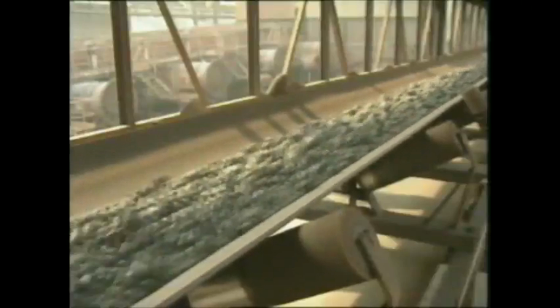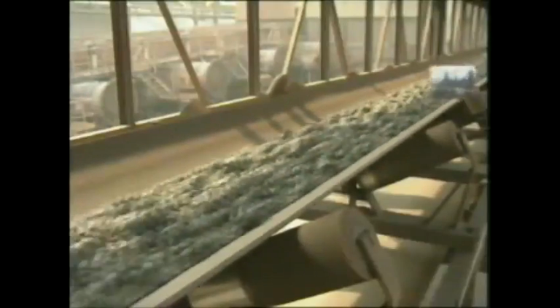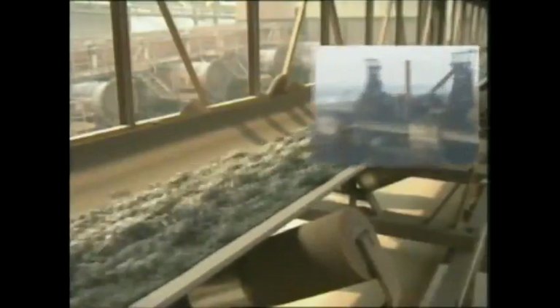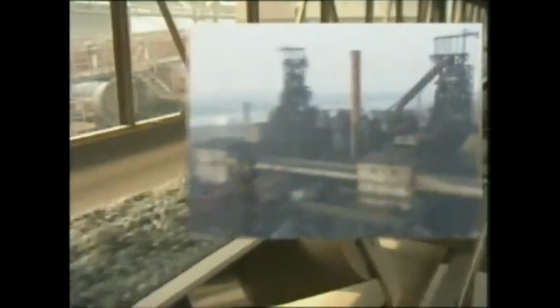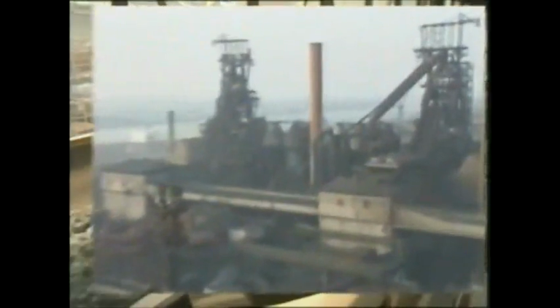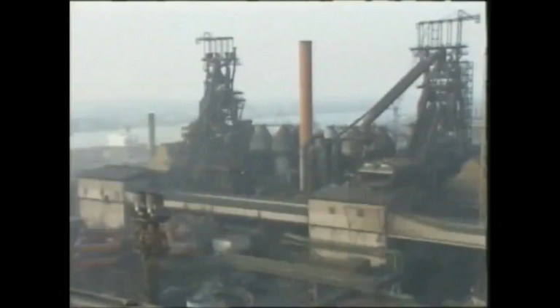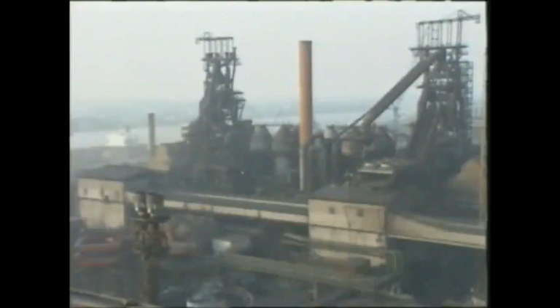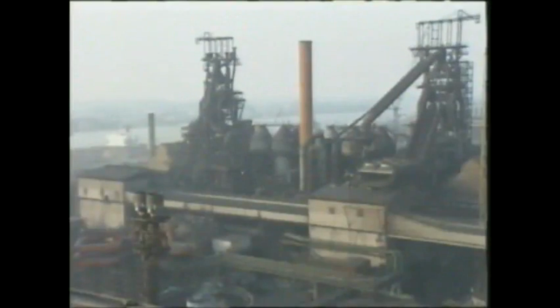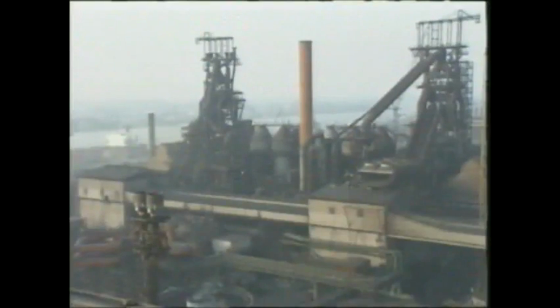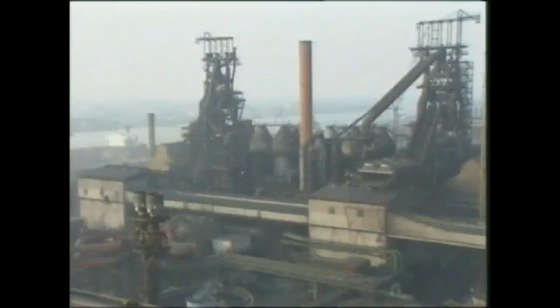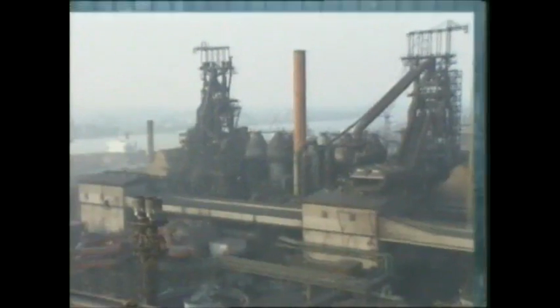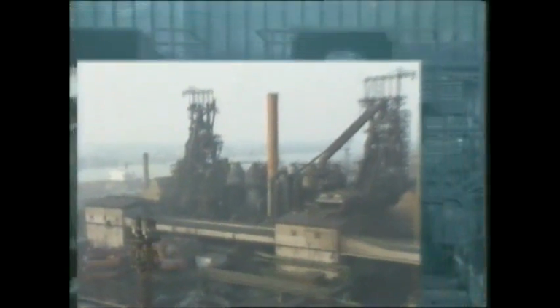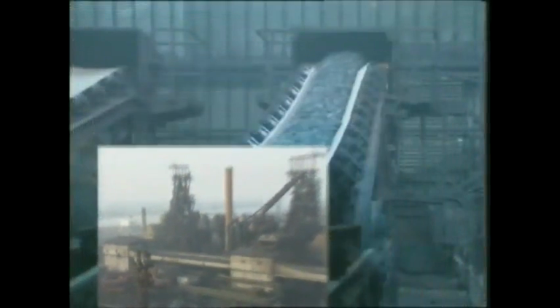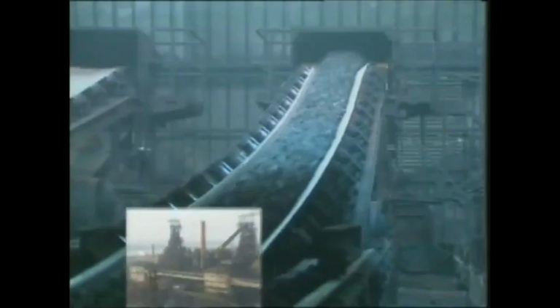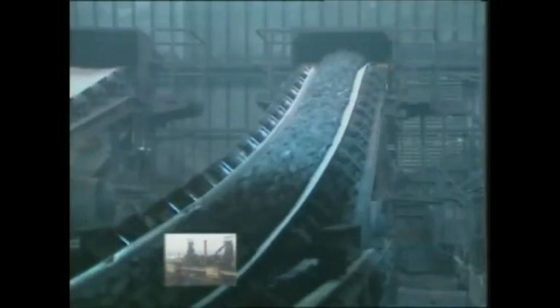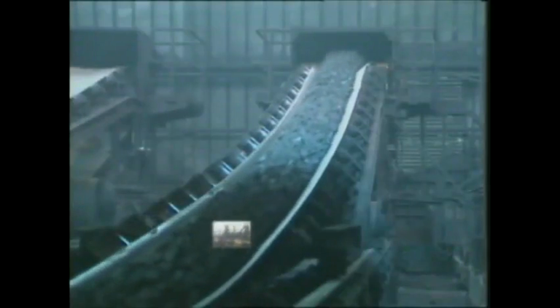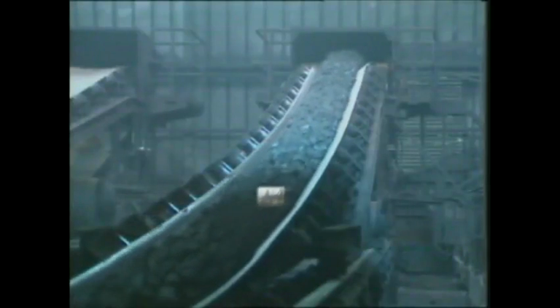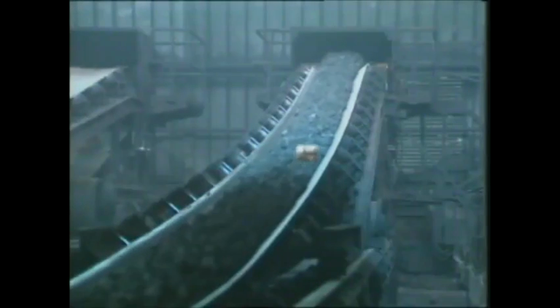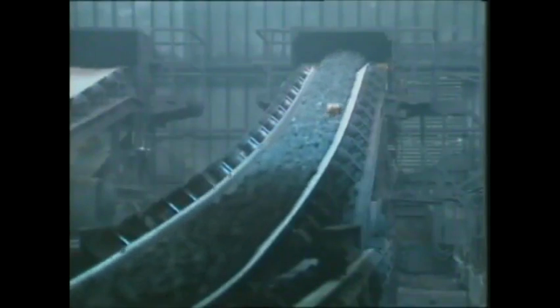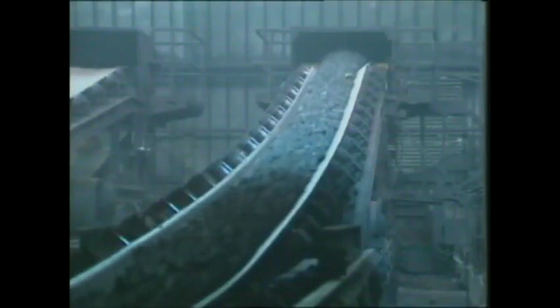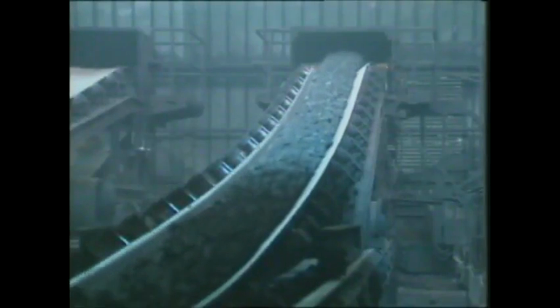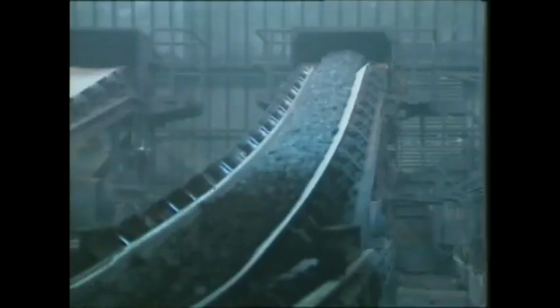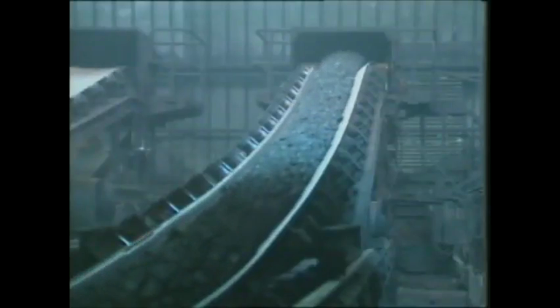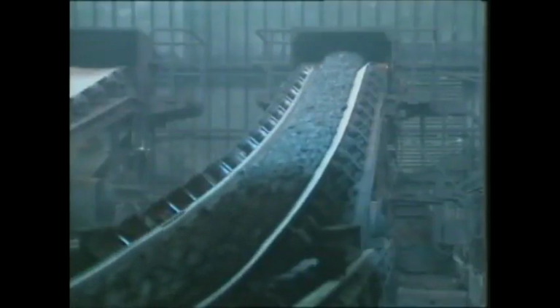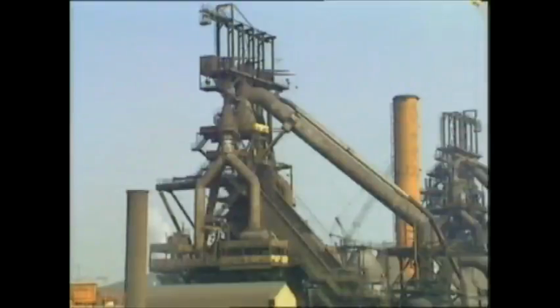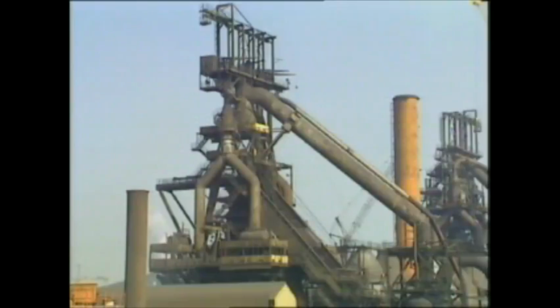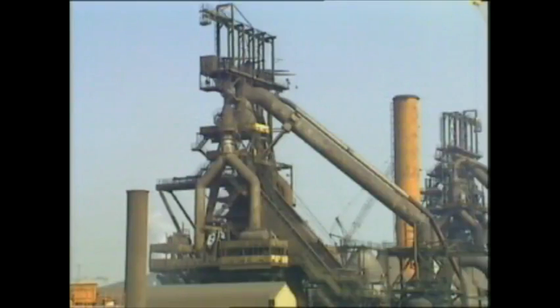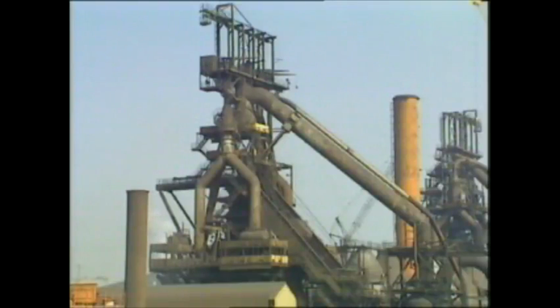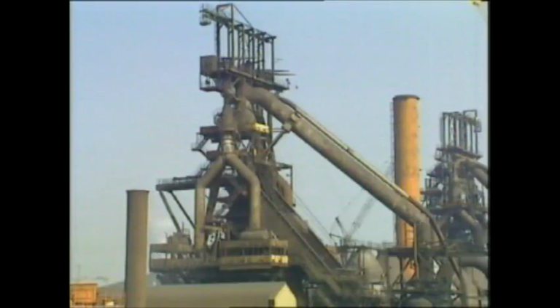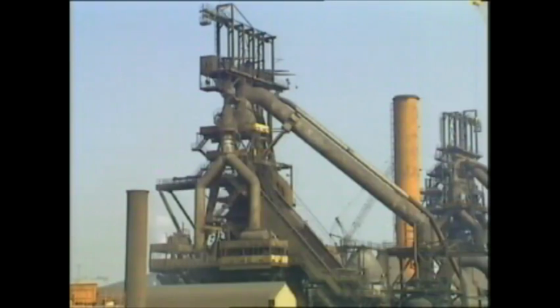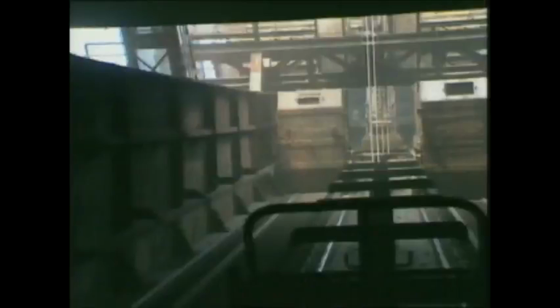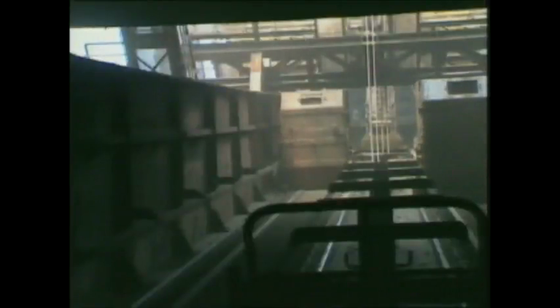The blast furnace operation. Sinter, lump coke, and limestone are transported via conveyor belts or skips to the top of the blast furnace.